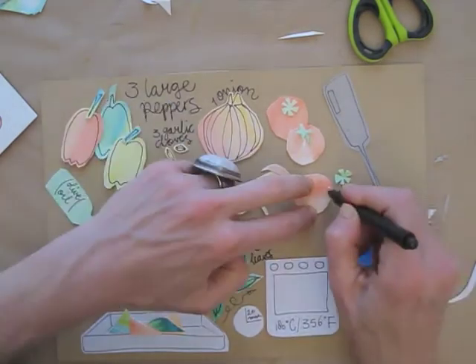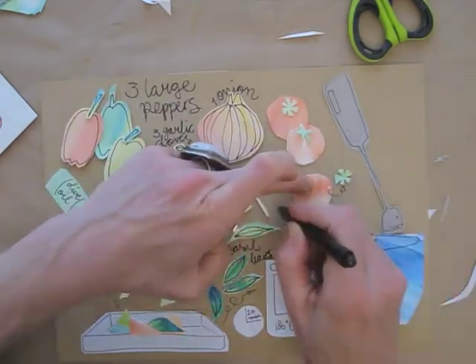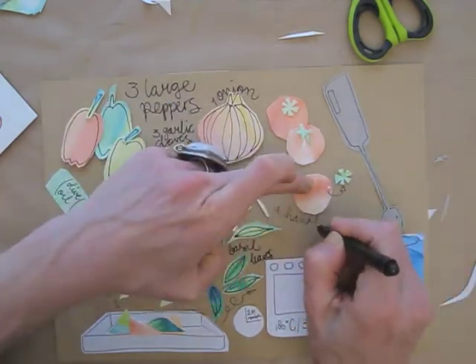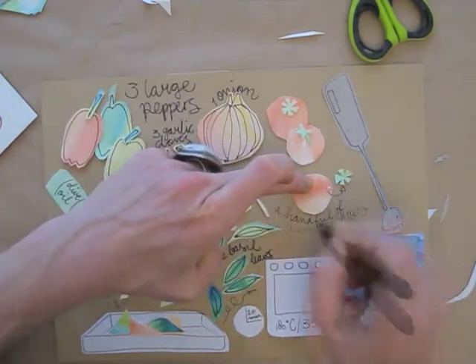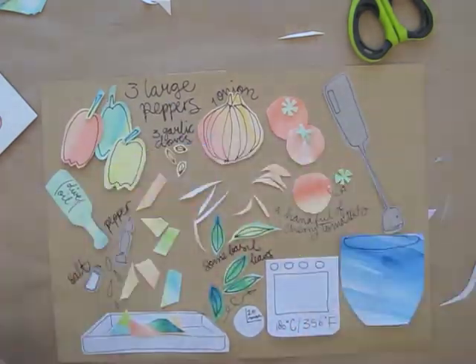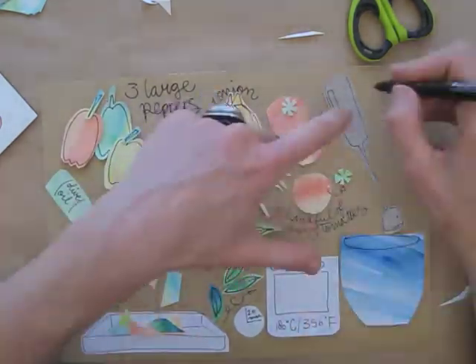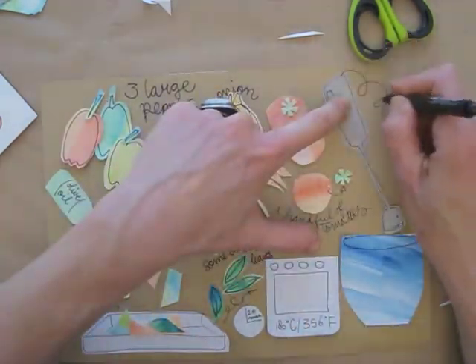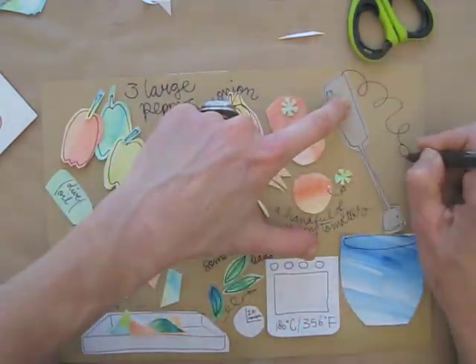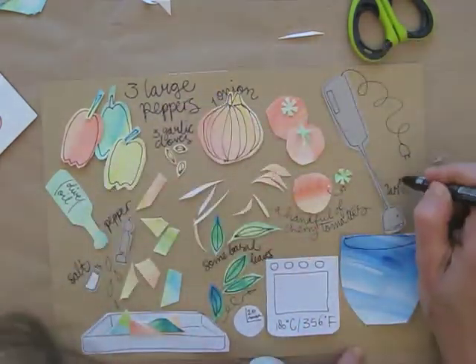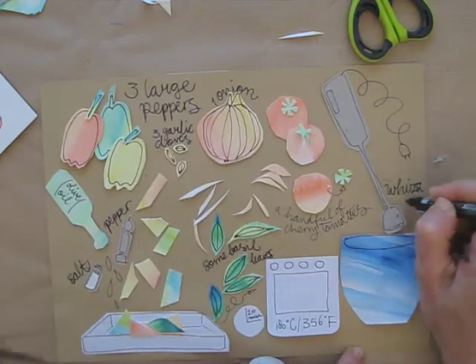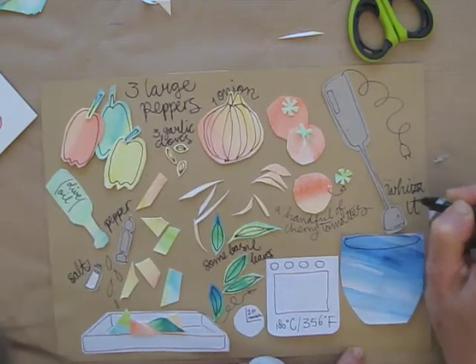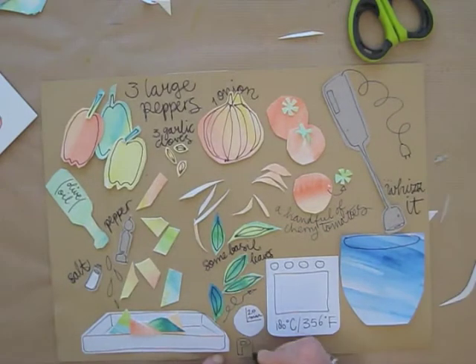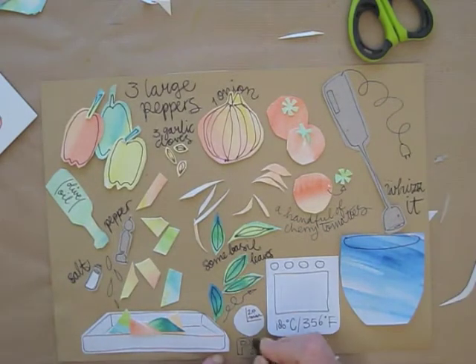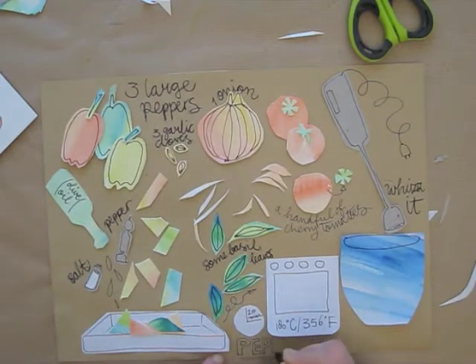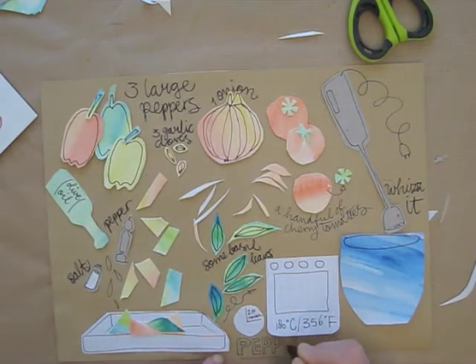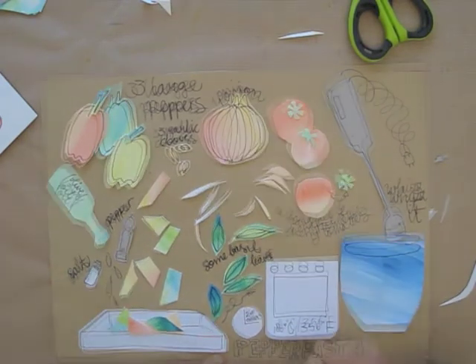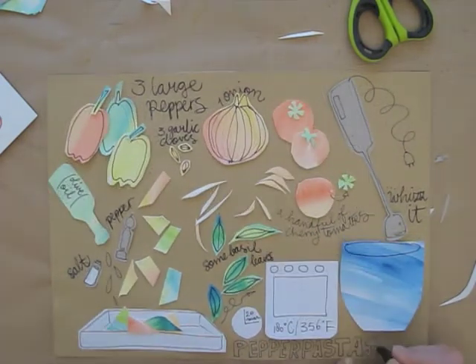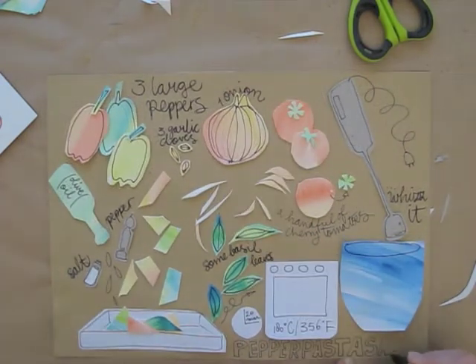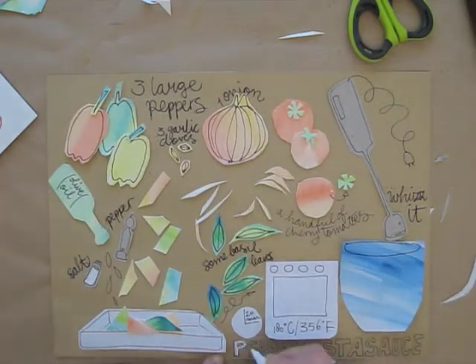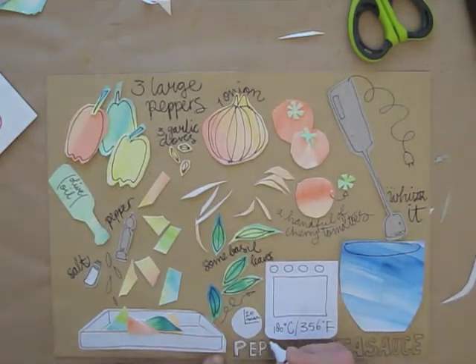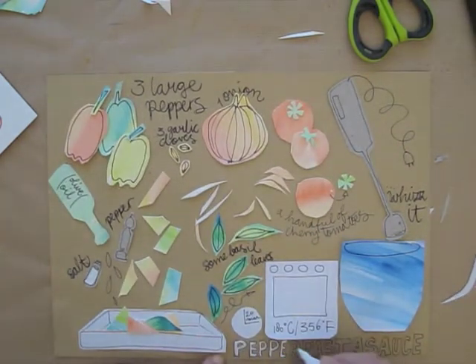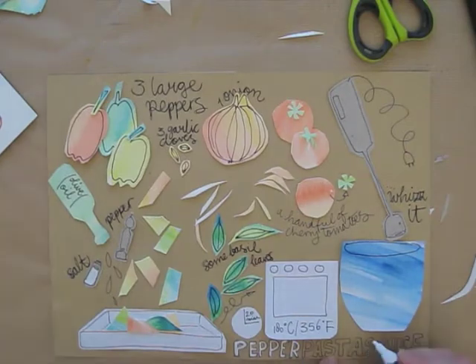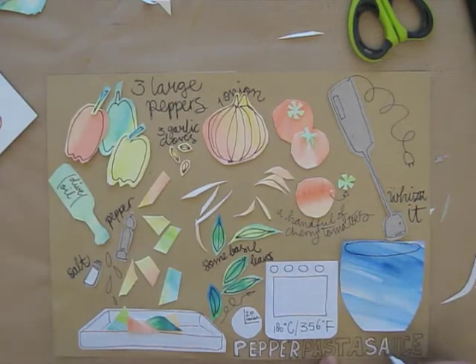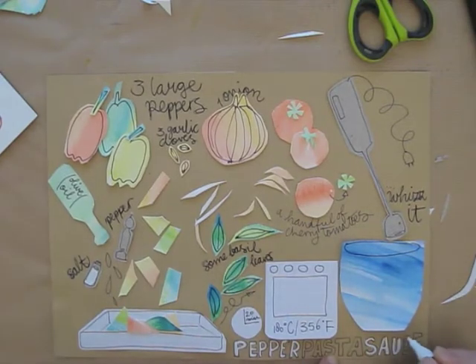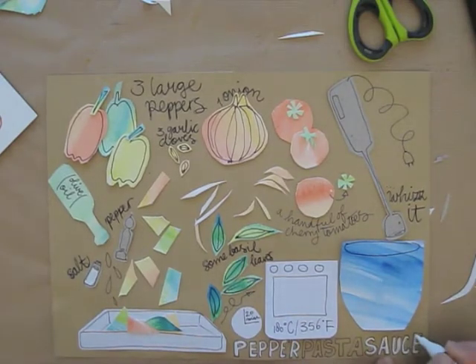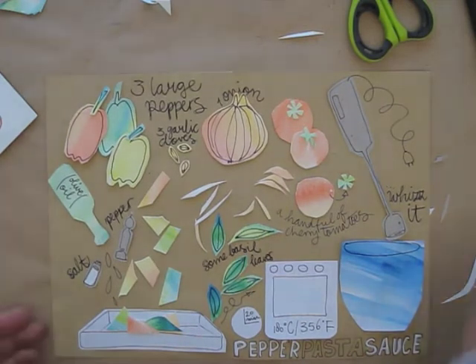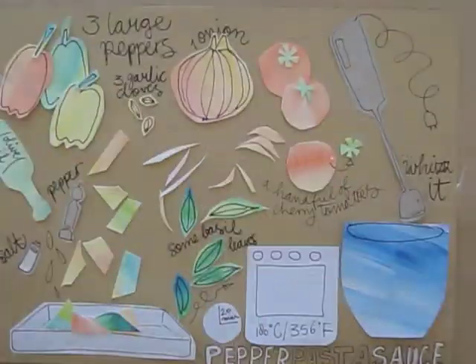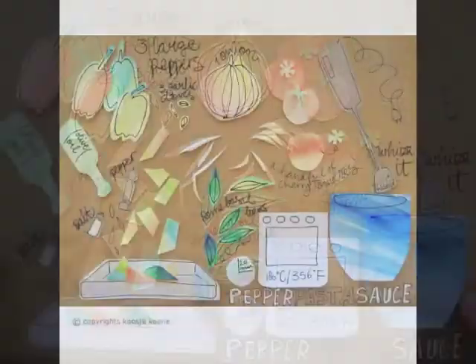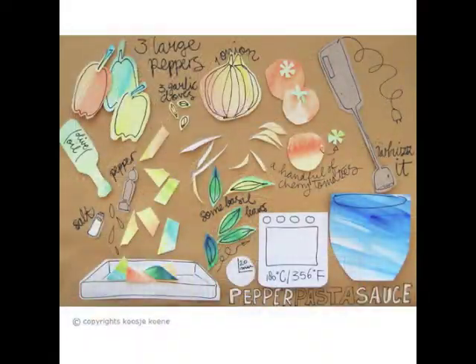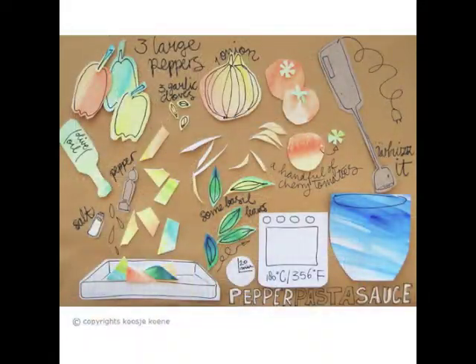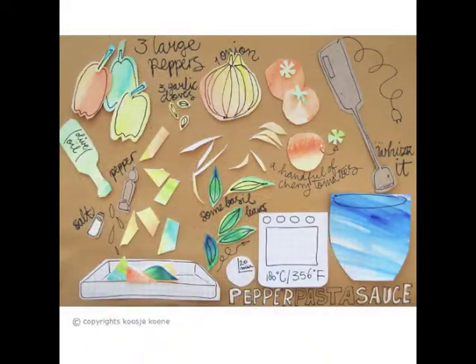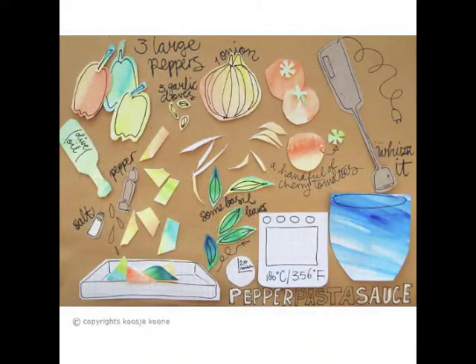And then that's it! You can glue all the items onto the paper or take a photo just the way it is. Mind your lighting though — you want the whole thing to be equally lighted when you take a photo.